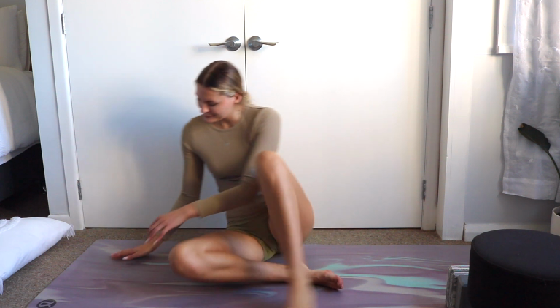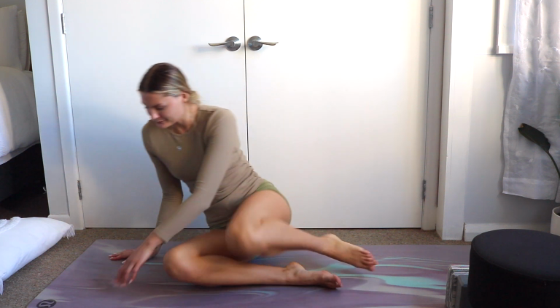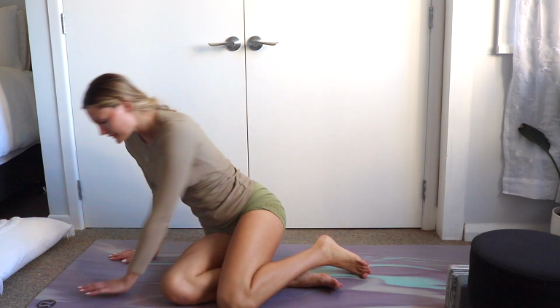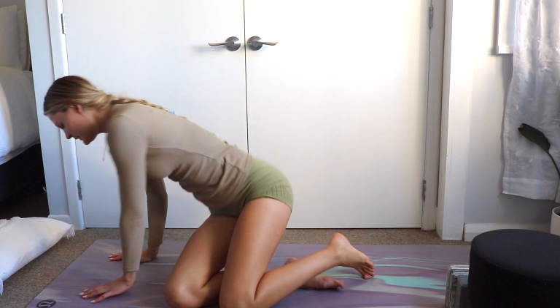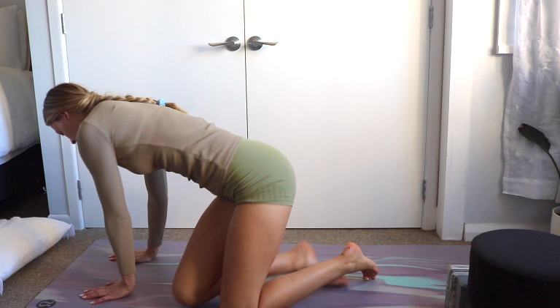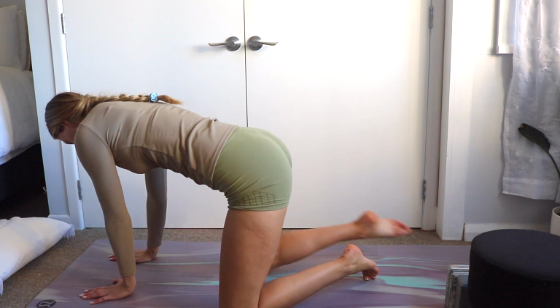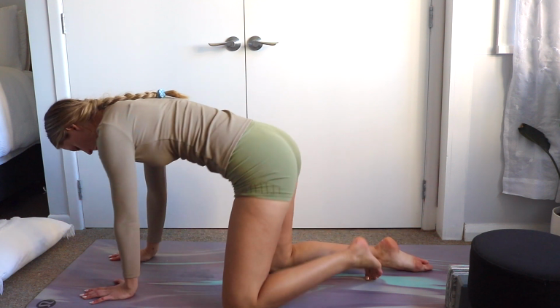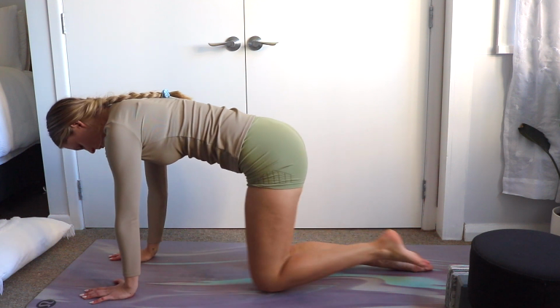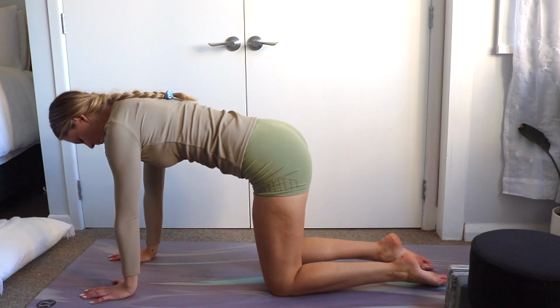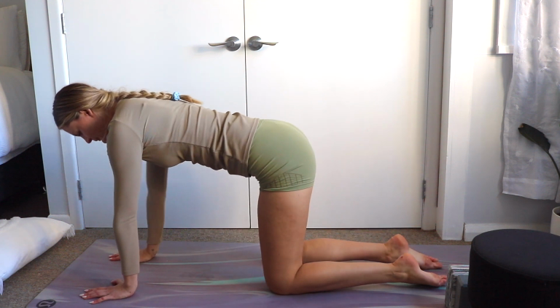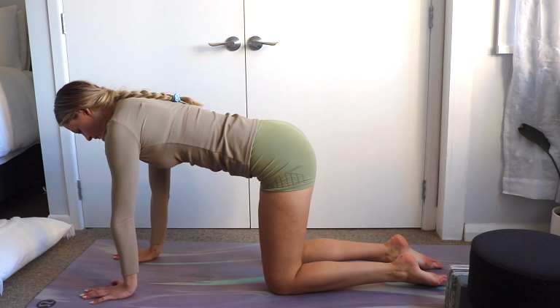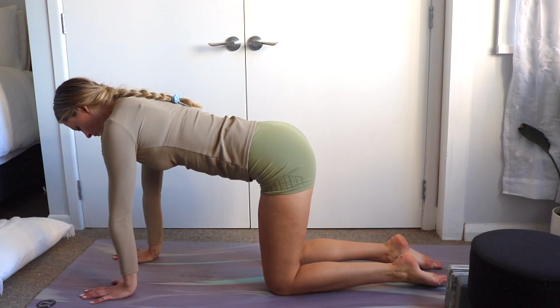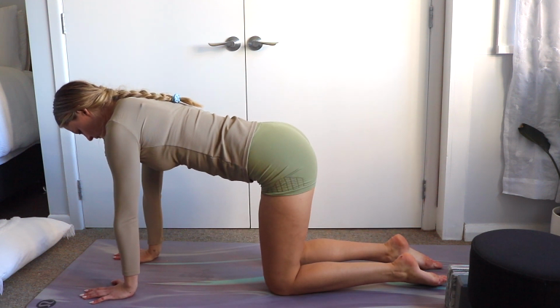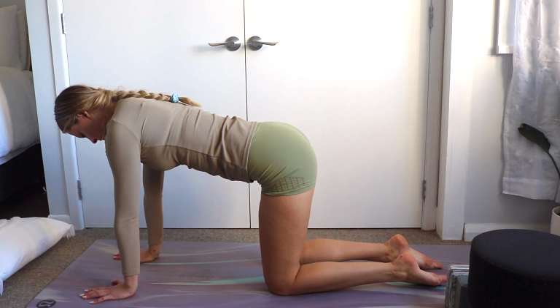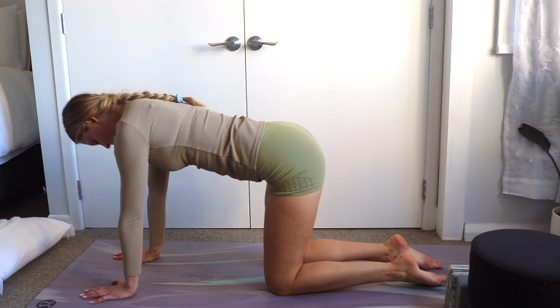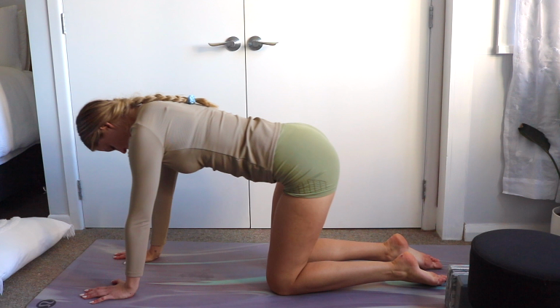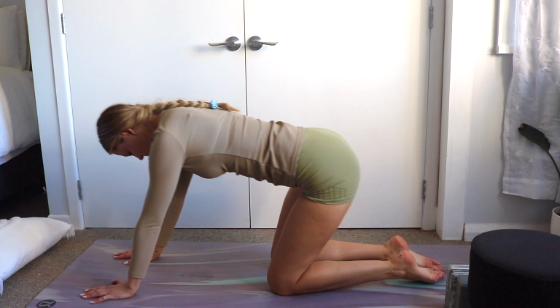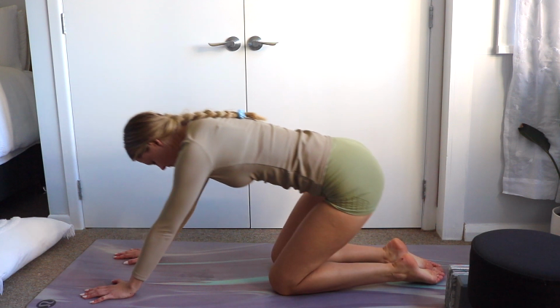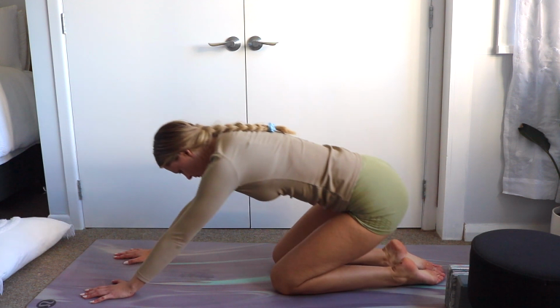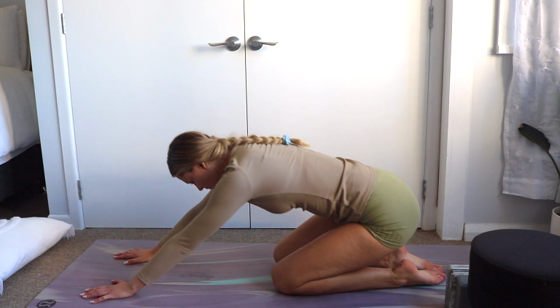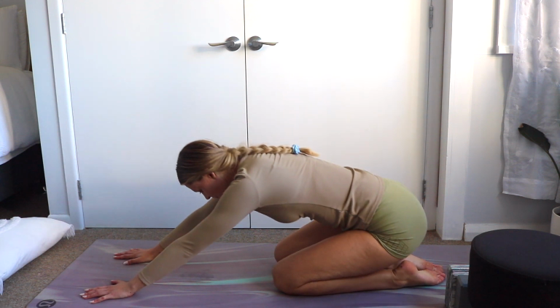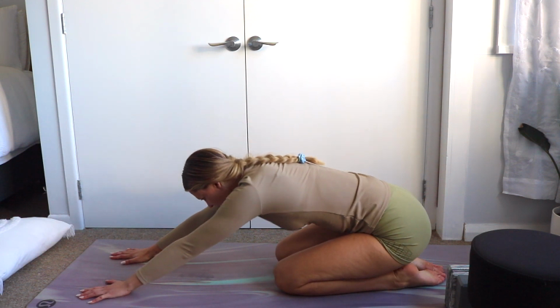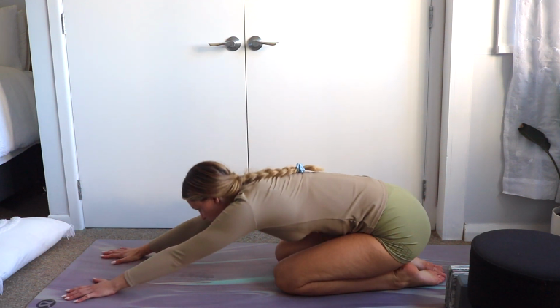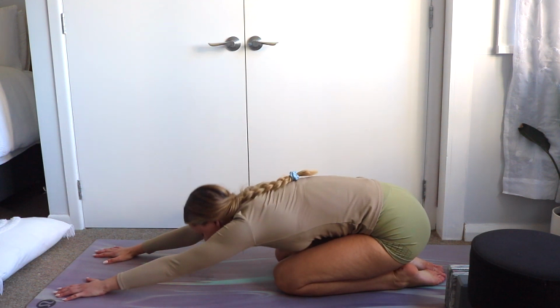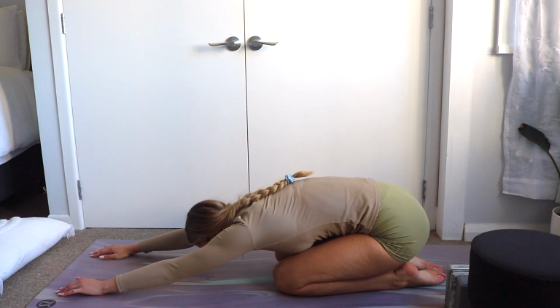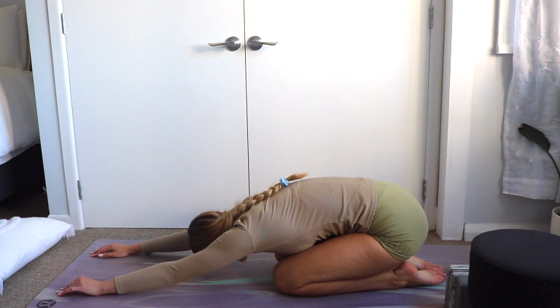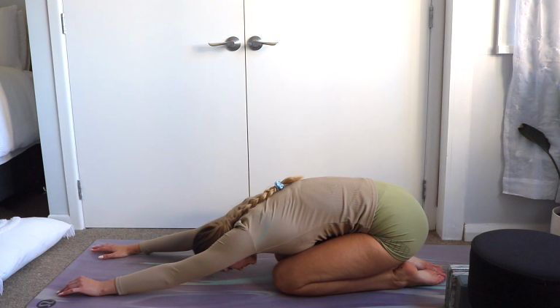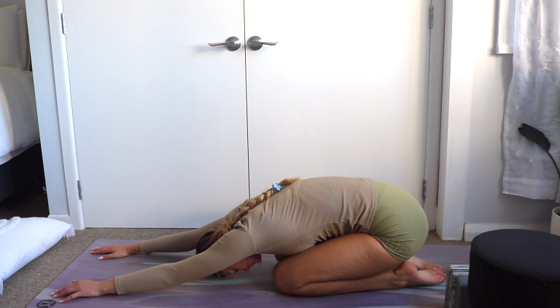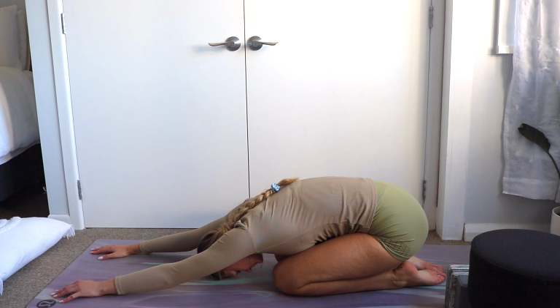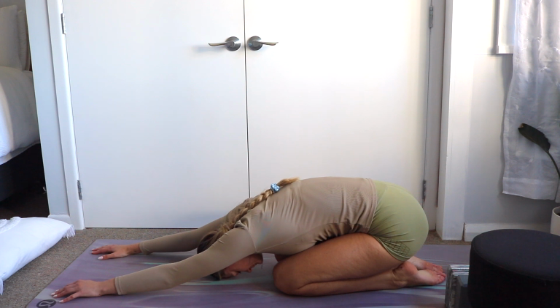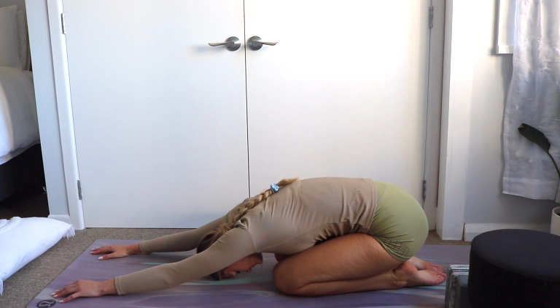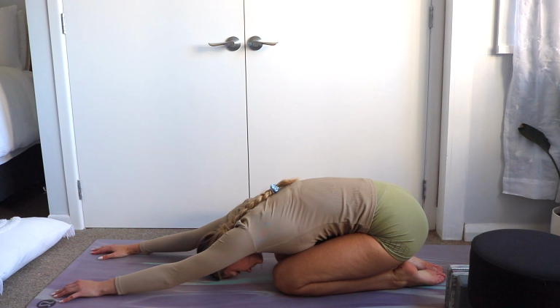Starting in a tabletop position on your hands and knees. Press into the hands, lowering the hips to the heels. Shift the hands forward and lower the forehead to the mat.